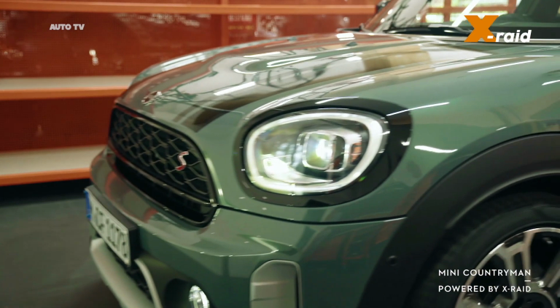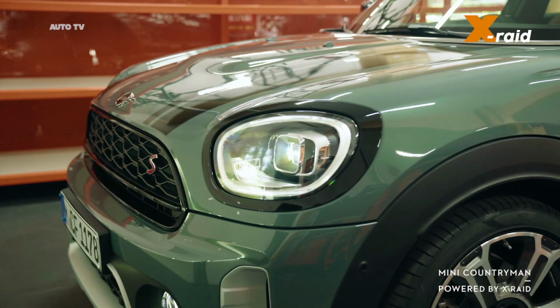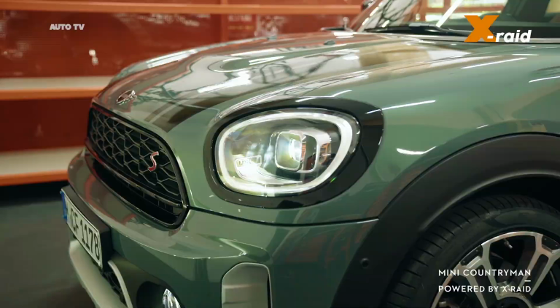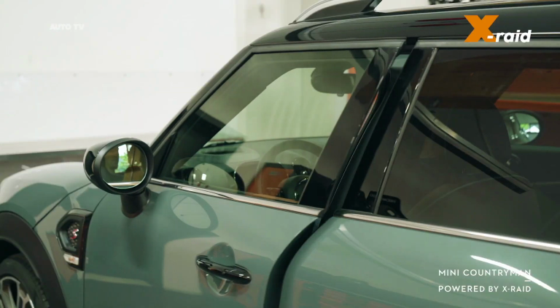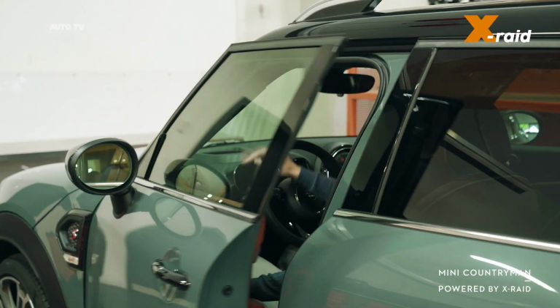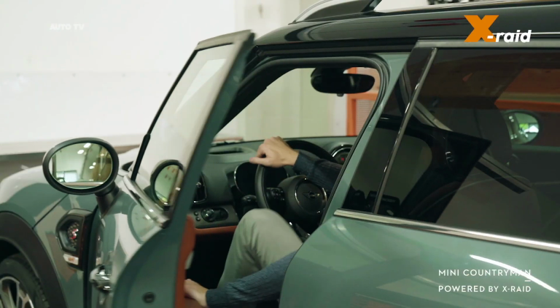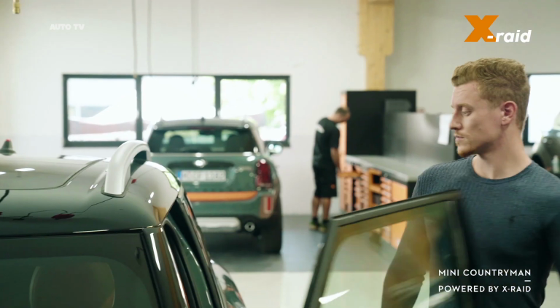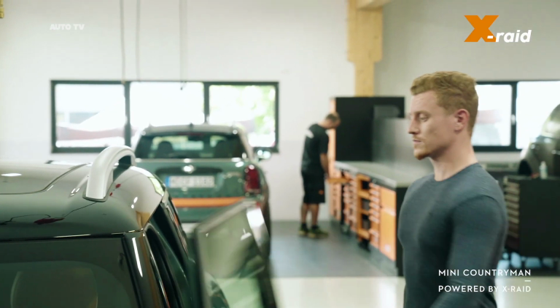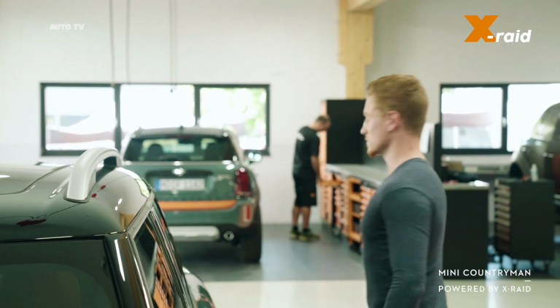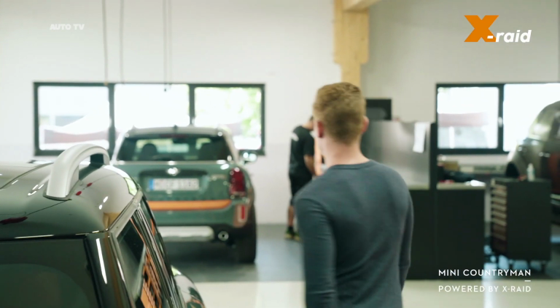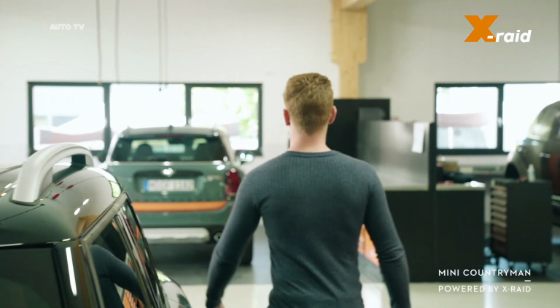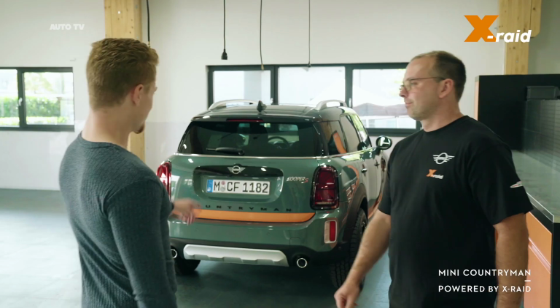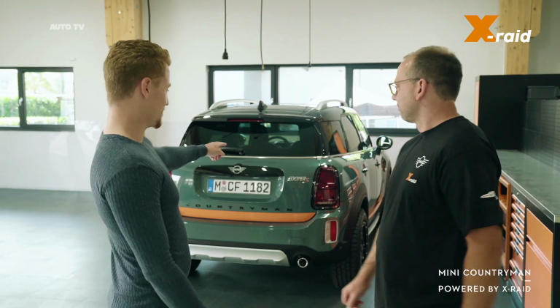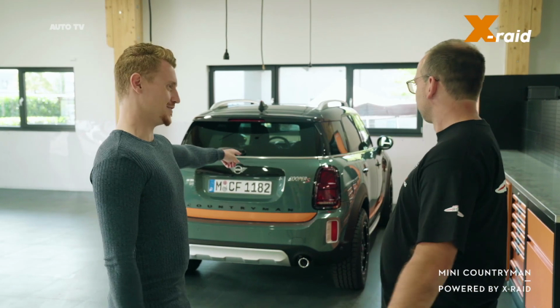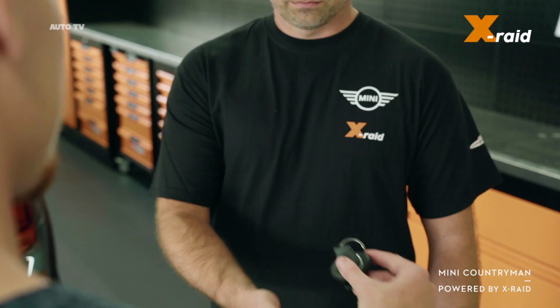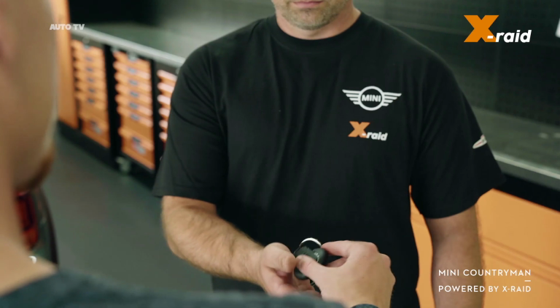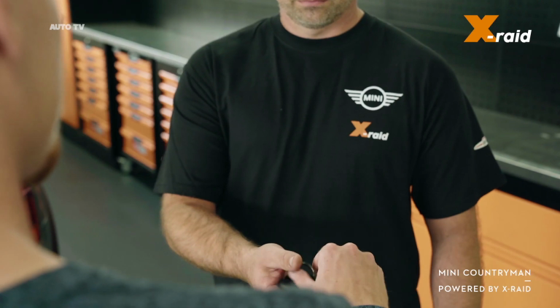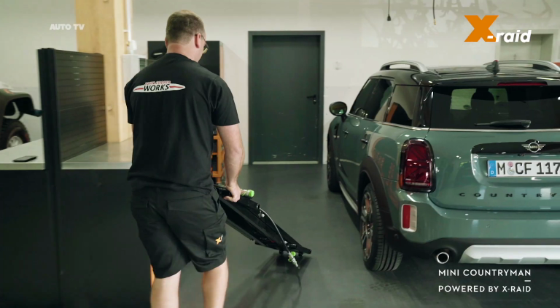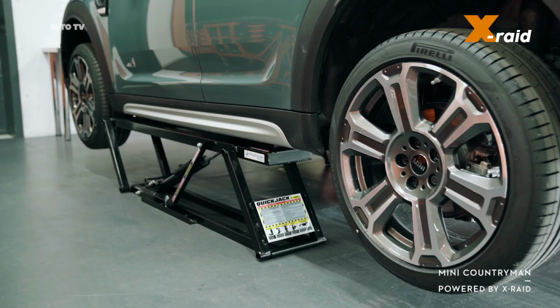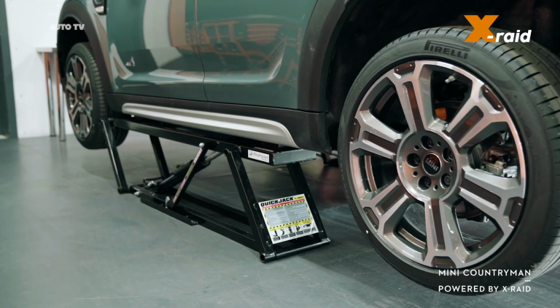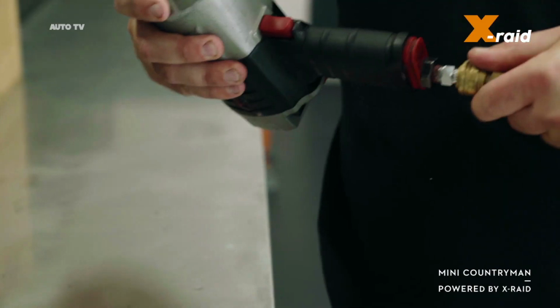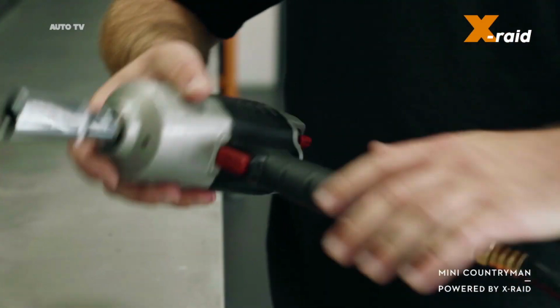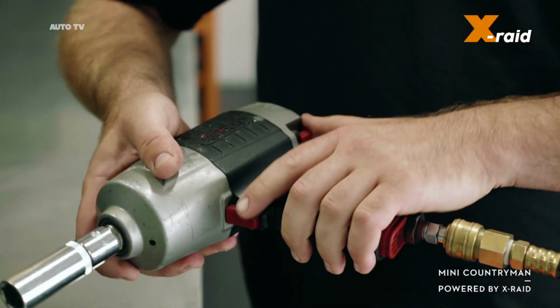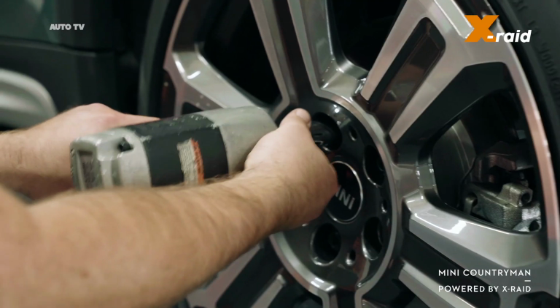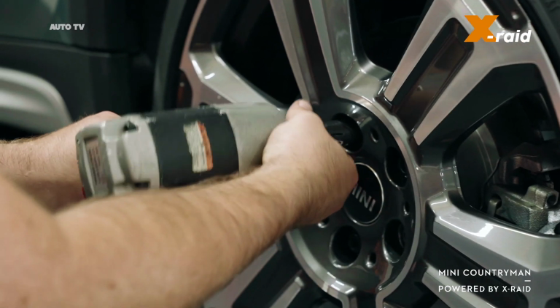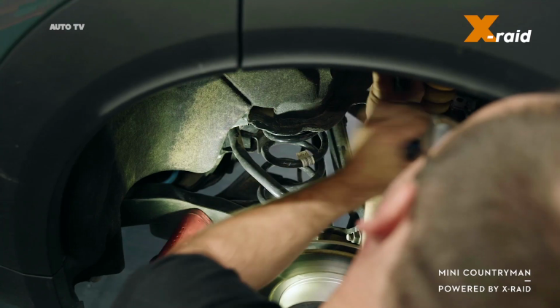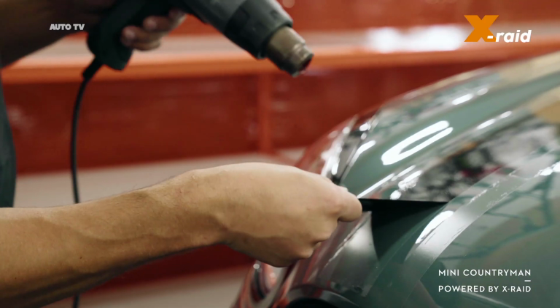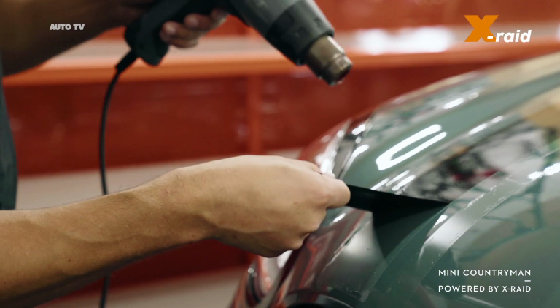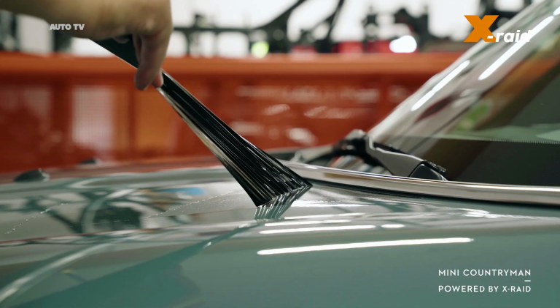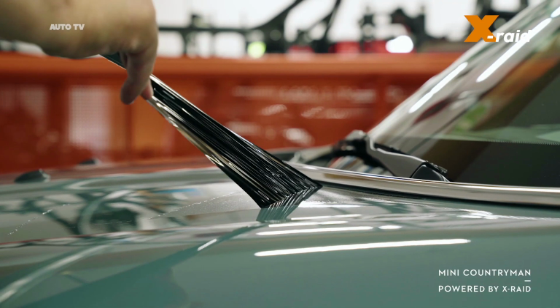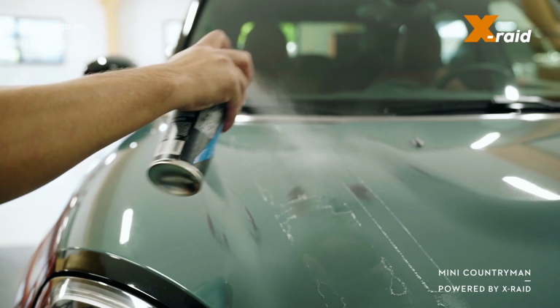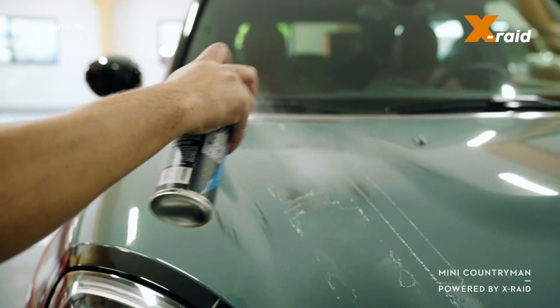This is the new Mini Countryman by X-RAID. An upgrade with the renowned off-road specialist transforms the all-round talent of the British premium brand into a force ready to rise to all the challenges away from conventional roads.